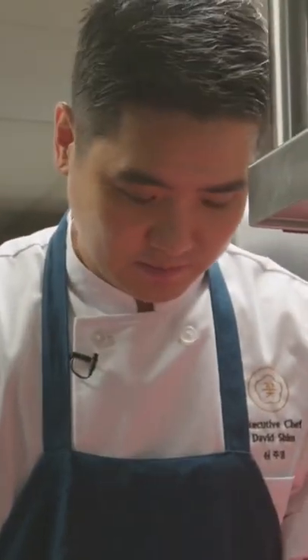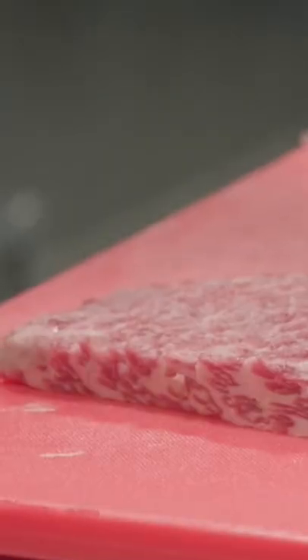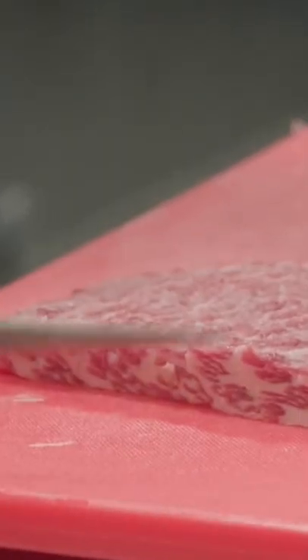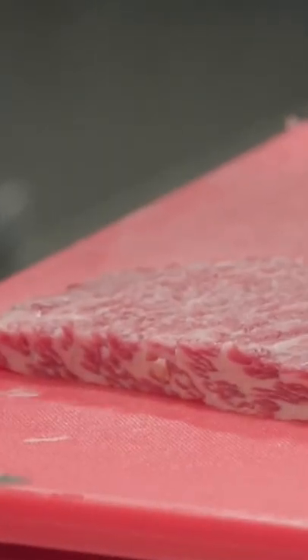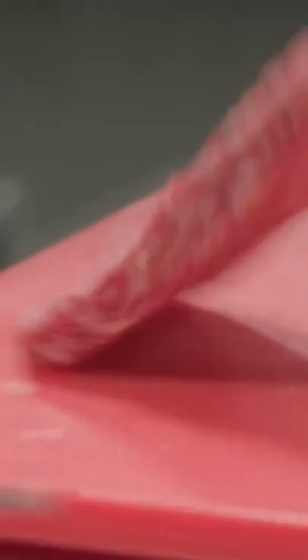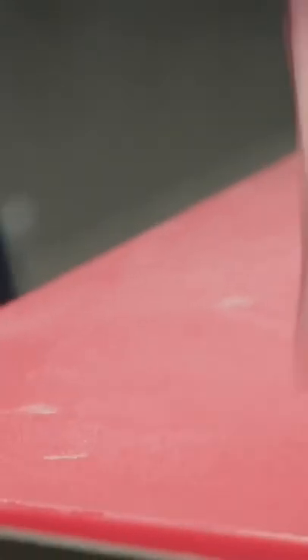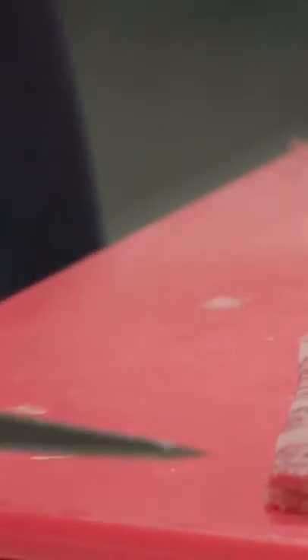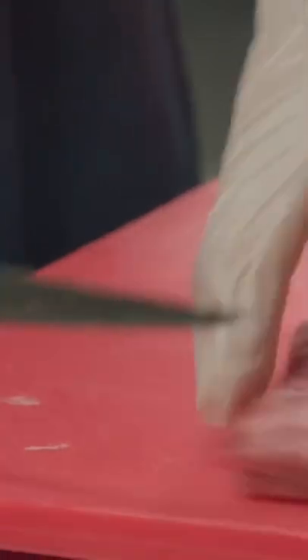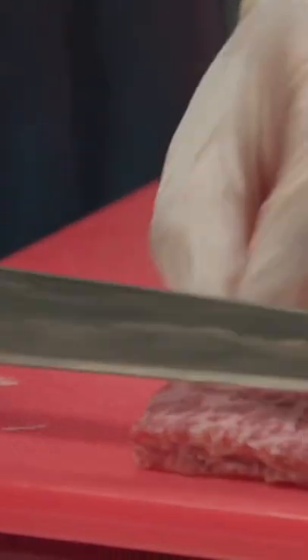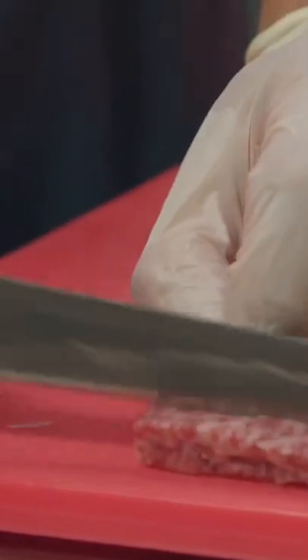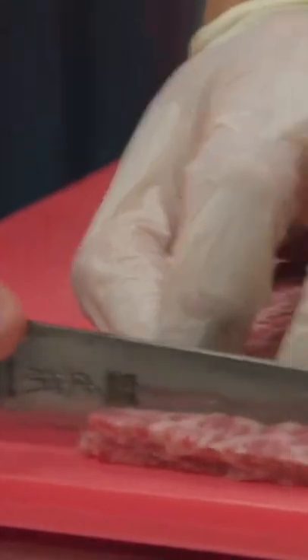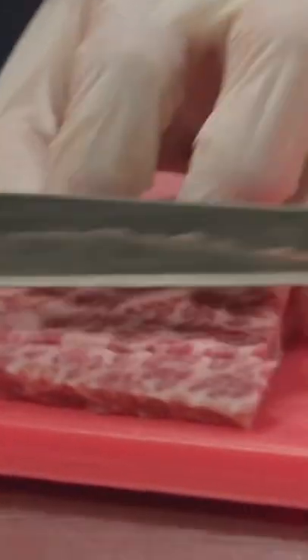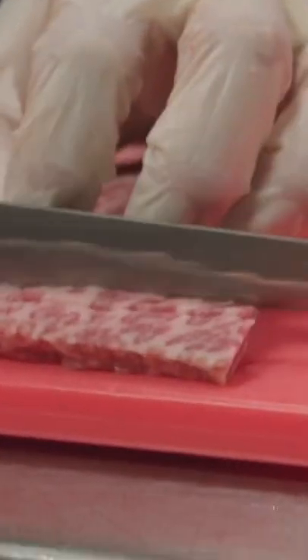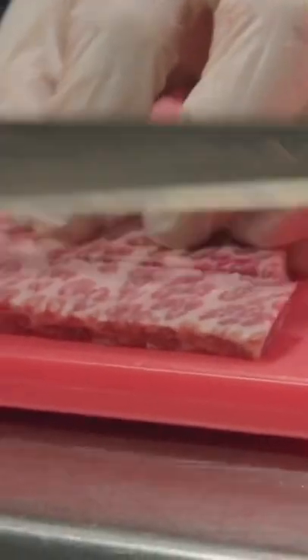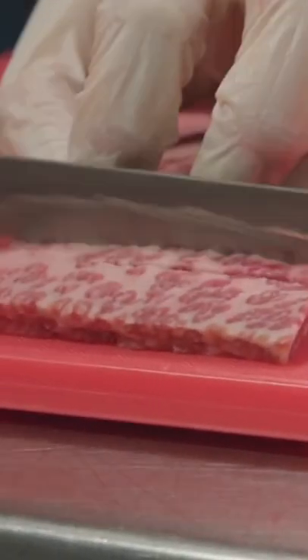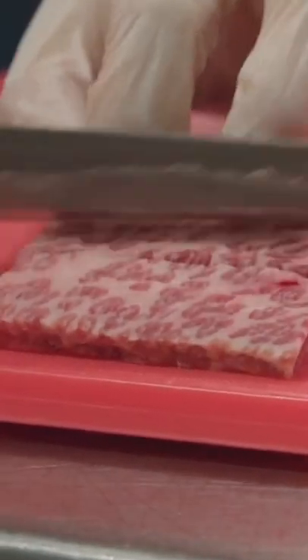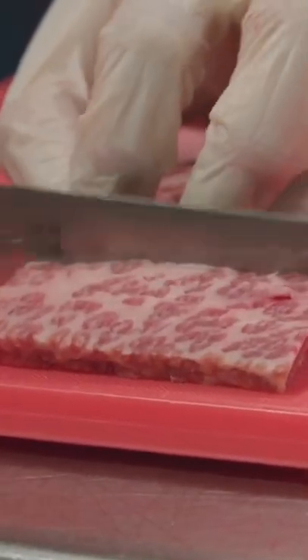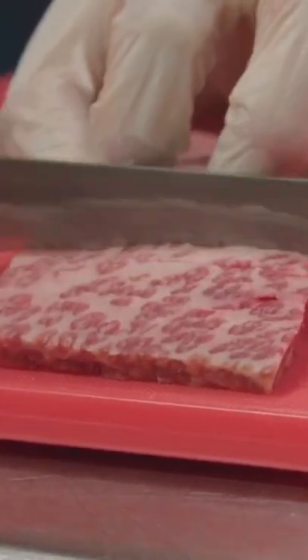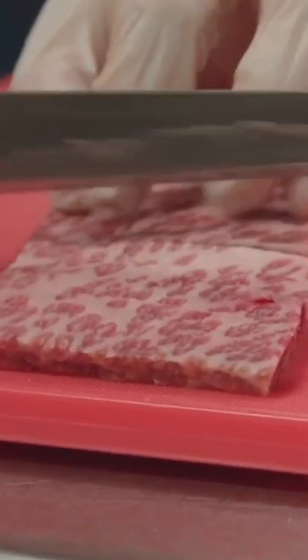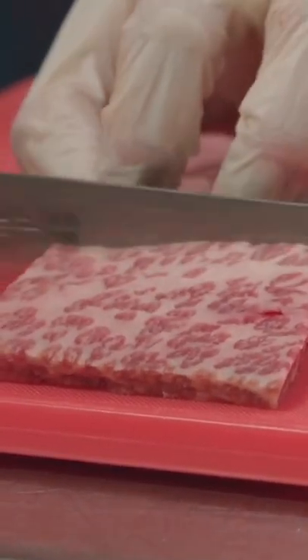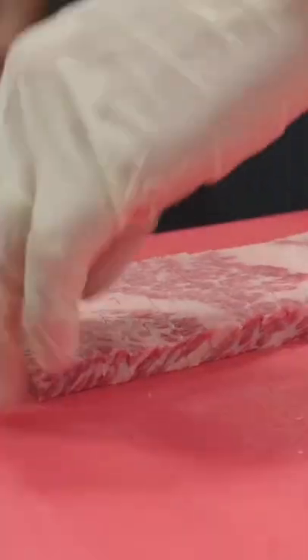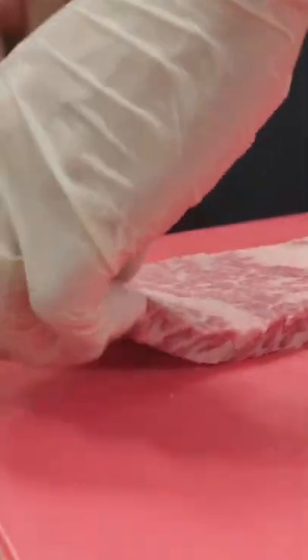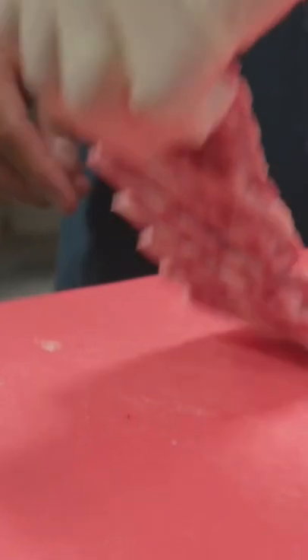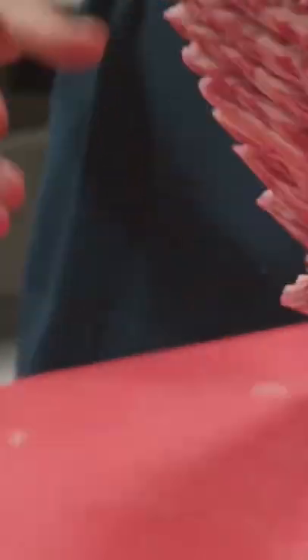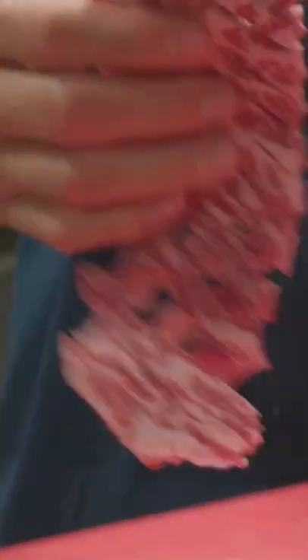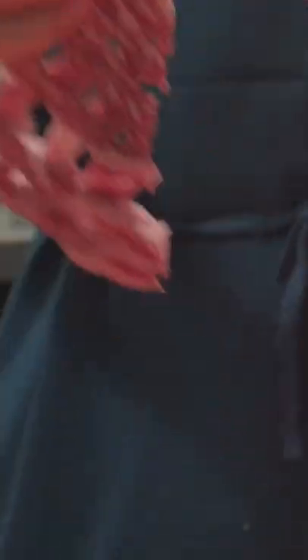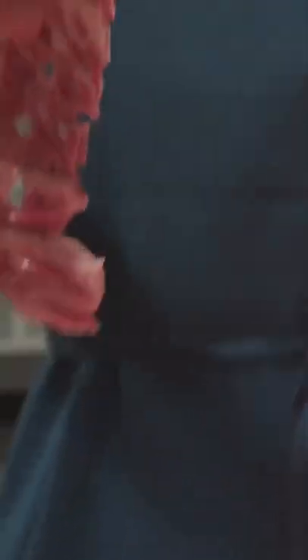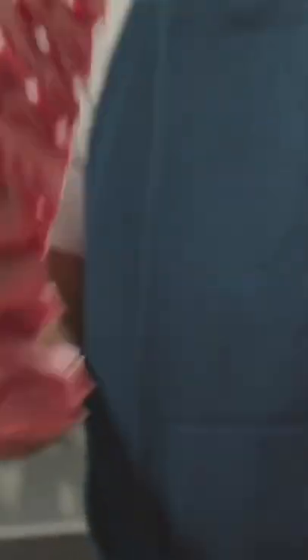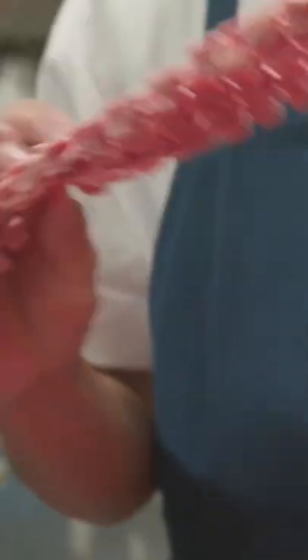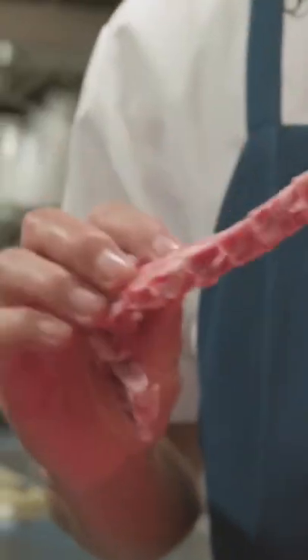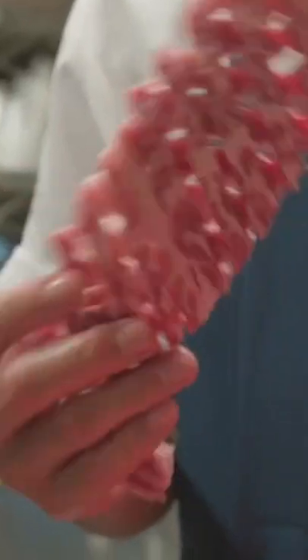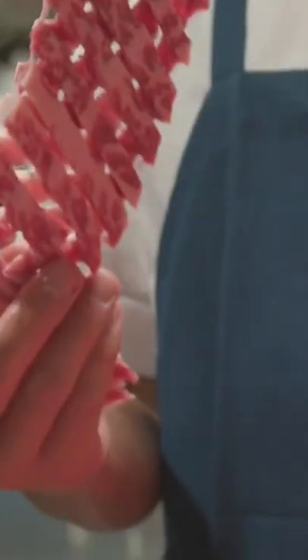And then we're going to flip it around, do the similar thing. Don't cut all the way through. And if you do it correctly, once you pull it out, it should kind of do a little stretch.